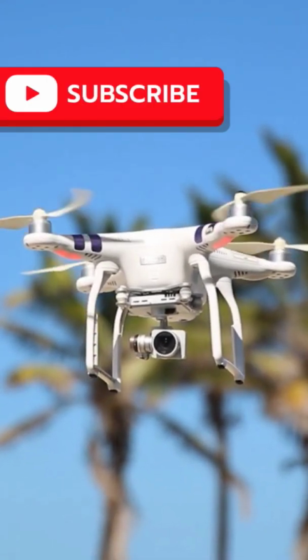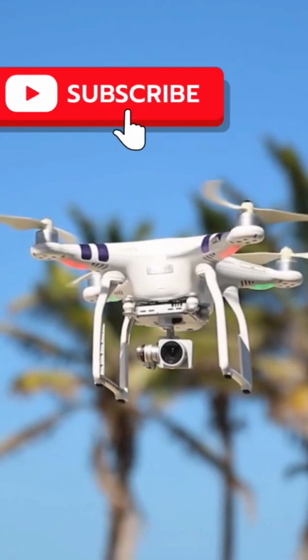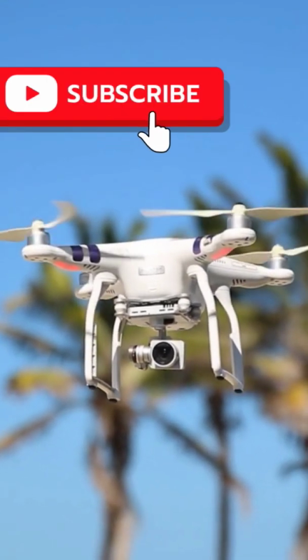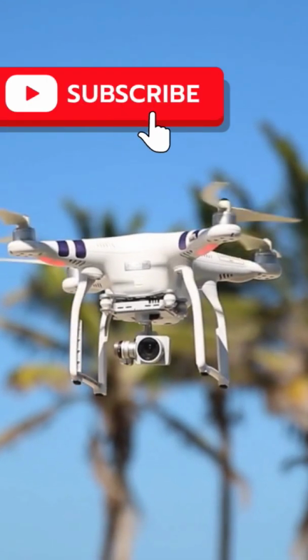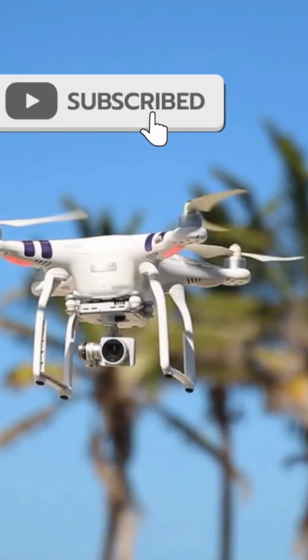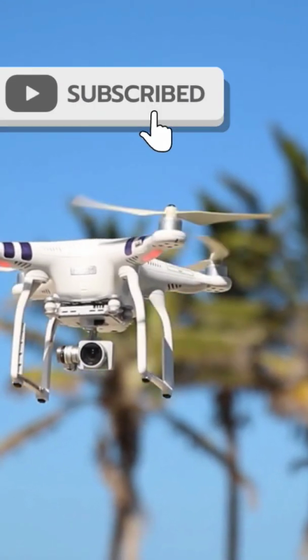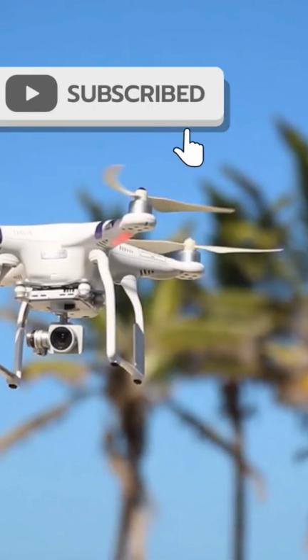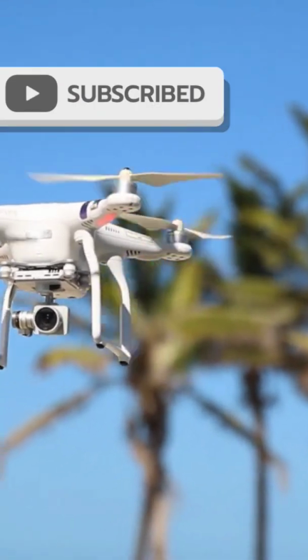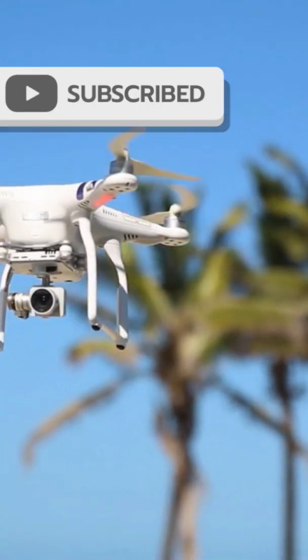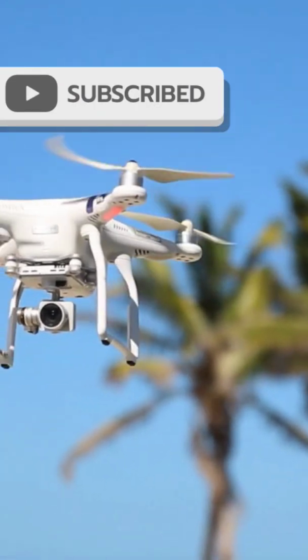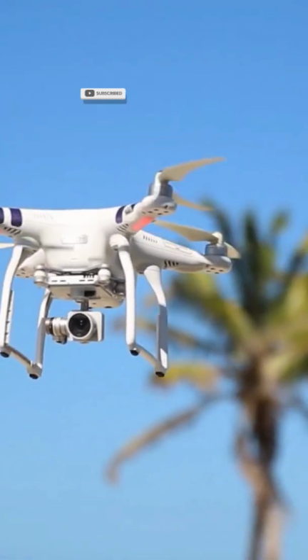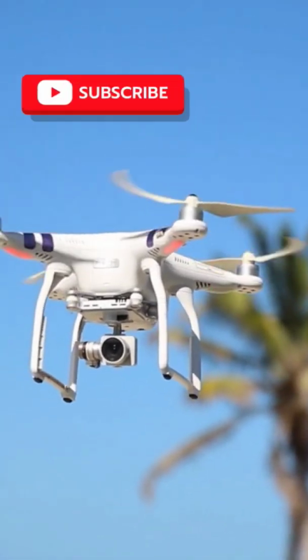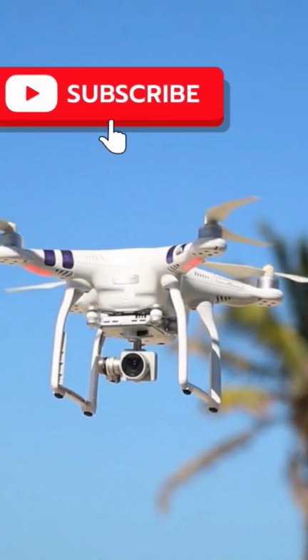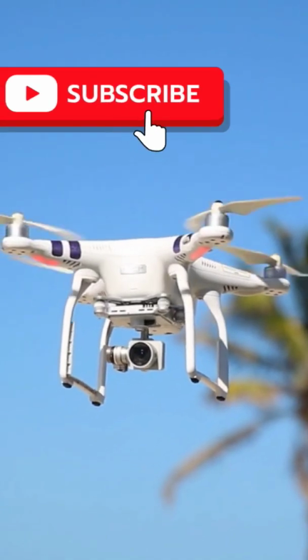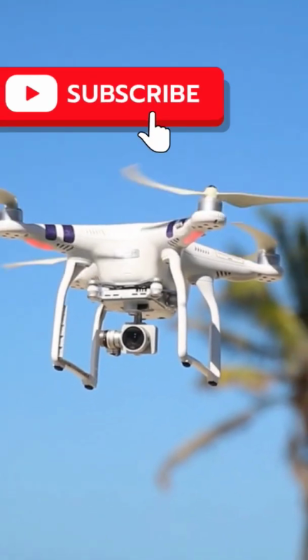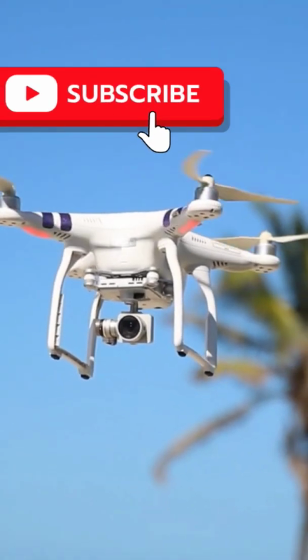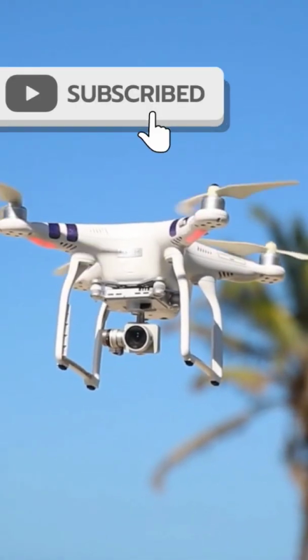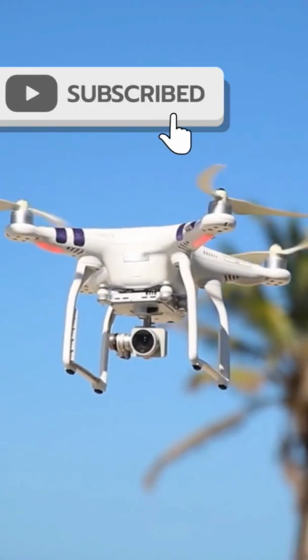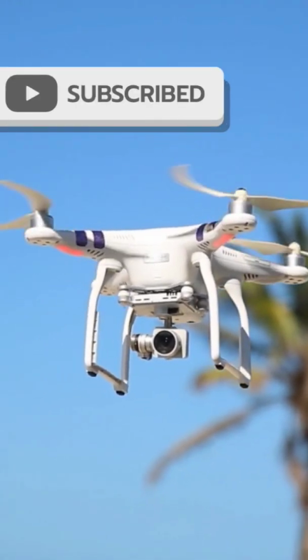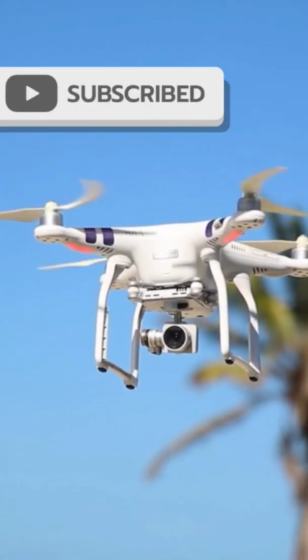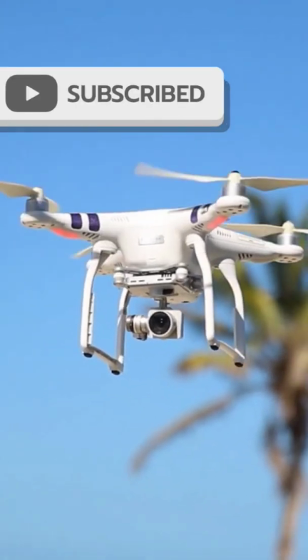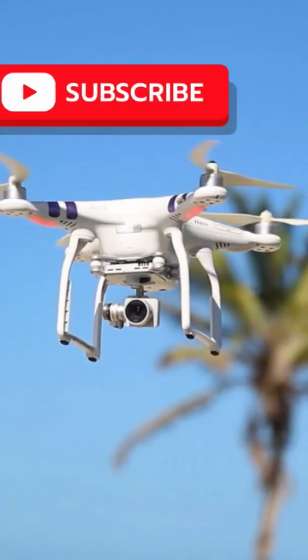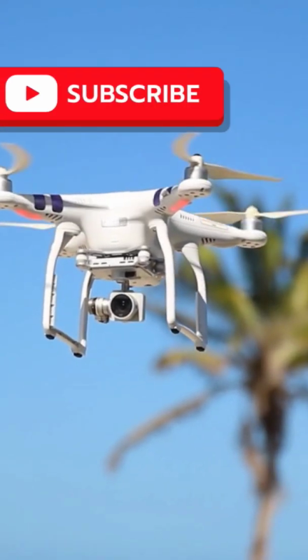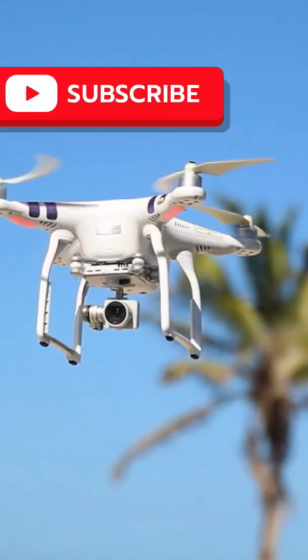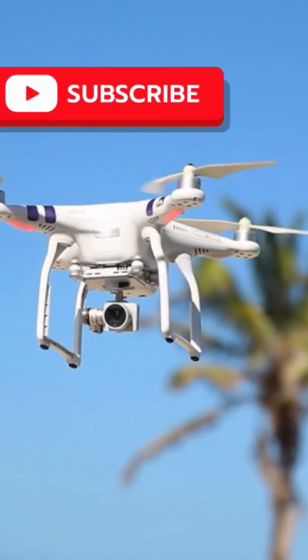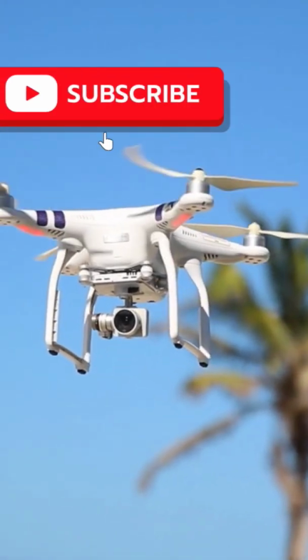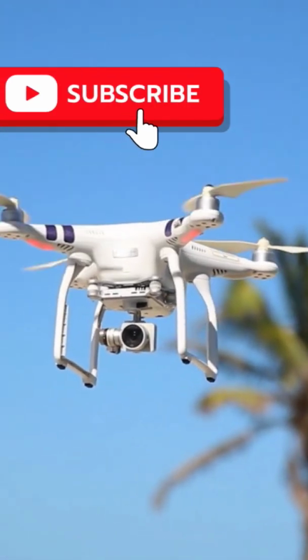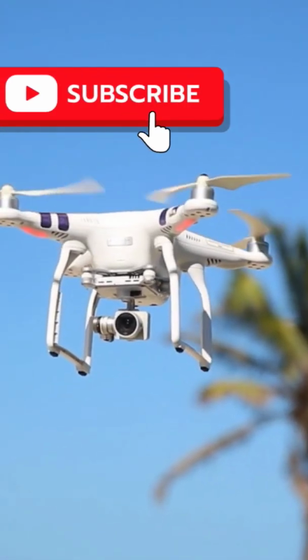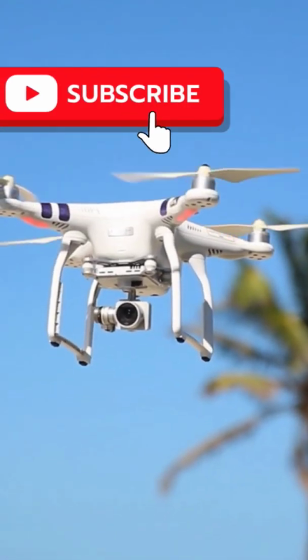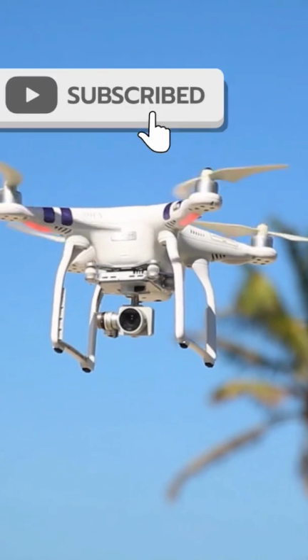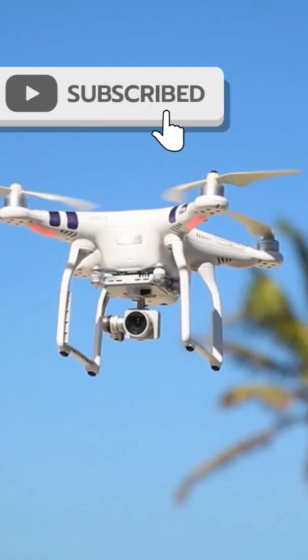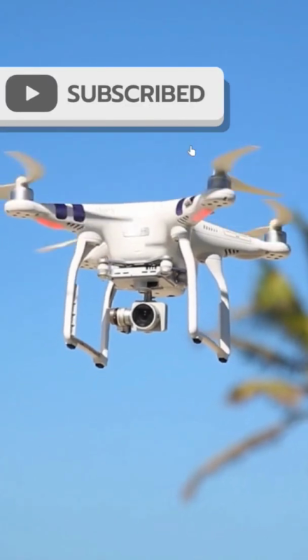So come along on this fun journey and discover the magic of drone flight with us. Don't forget to like and subscribe for more awesome tech videos. Happy flying!